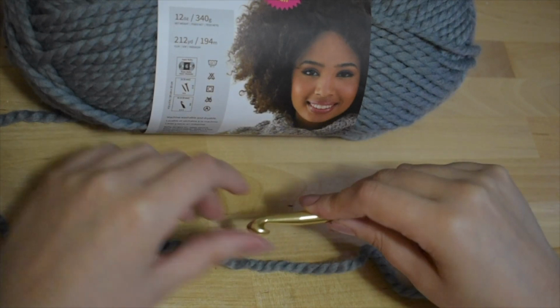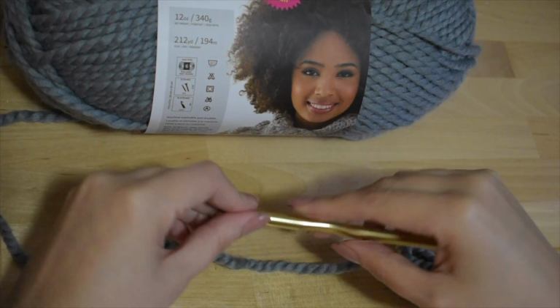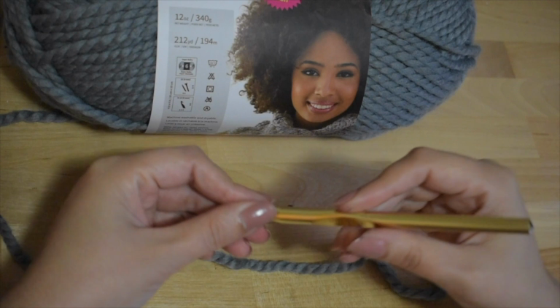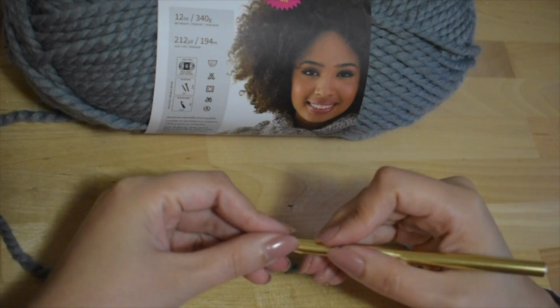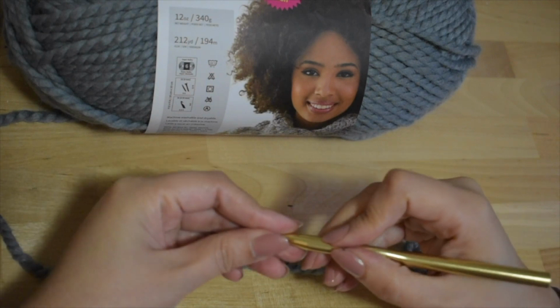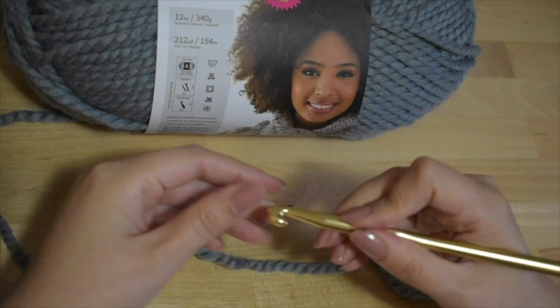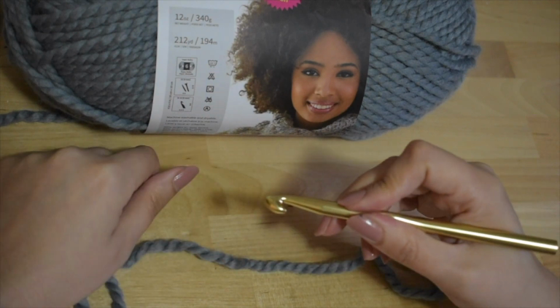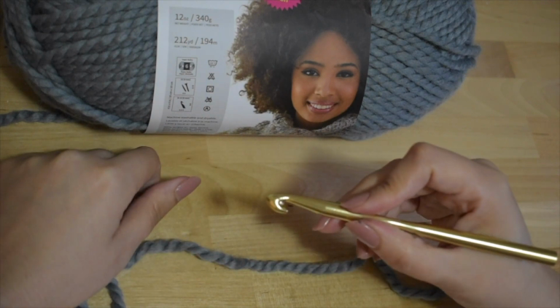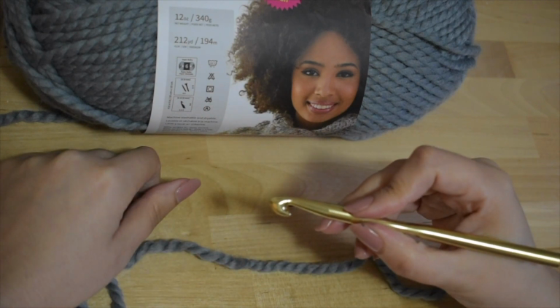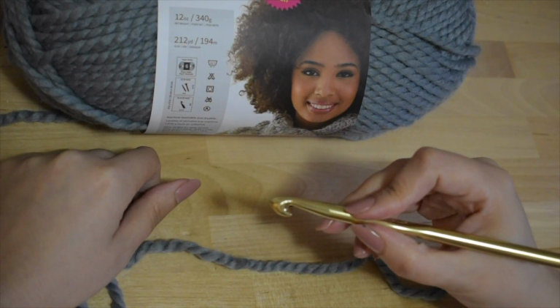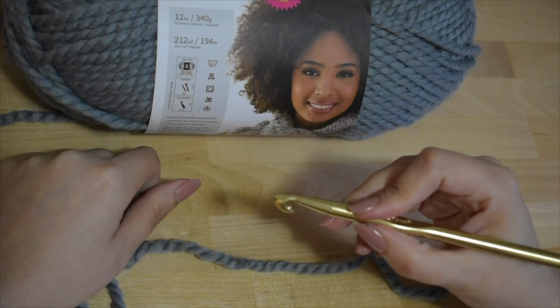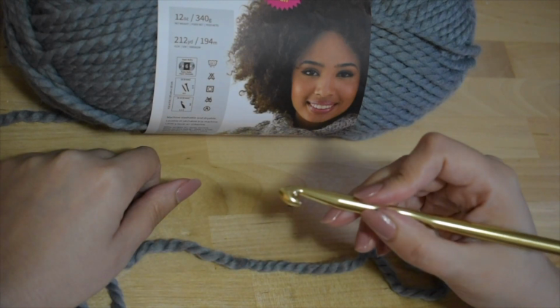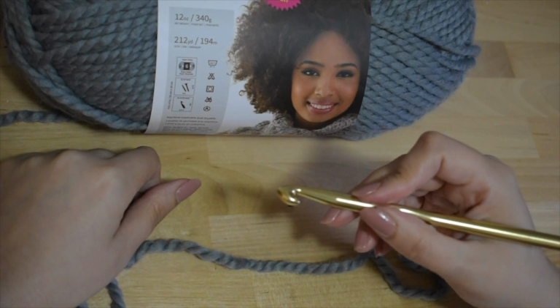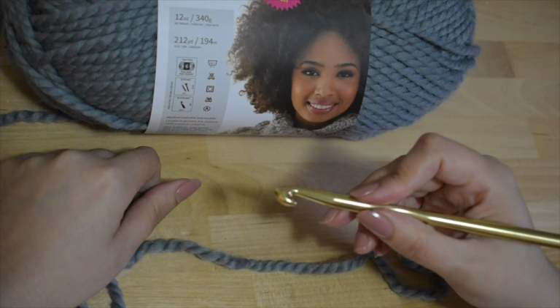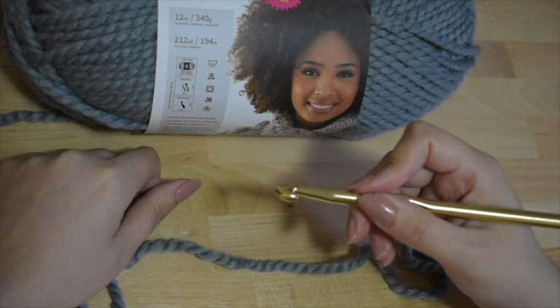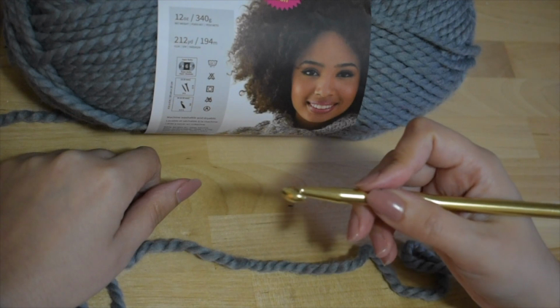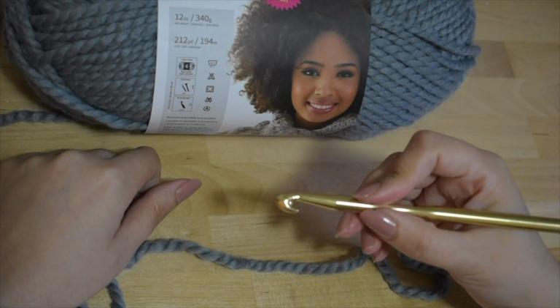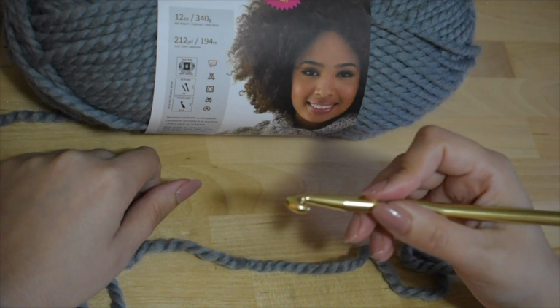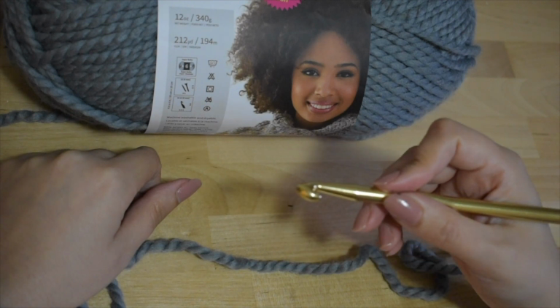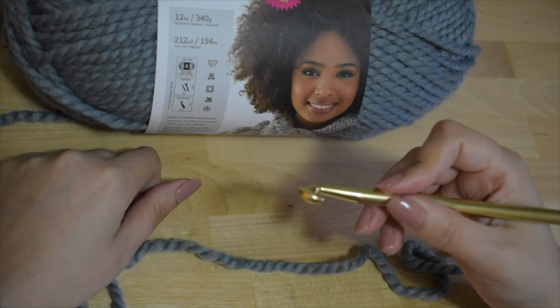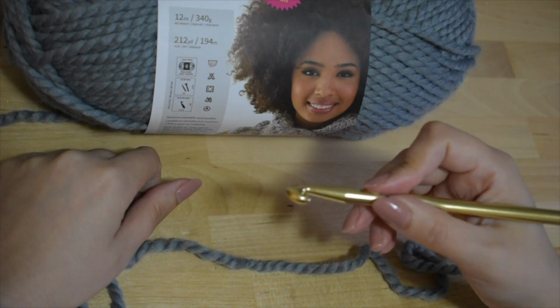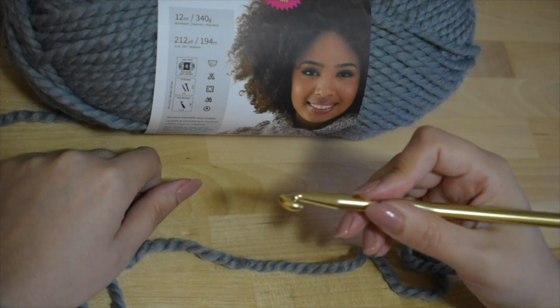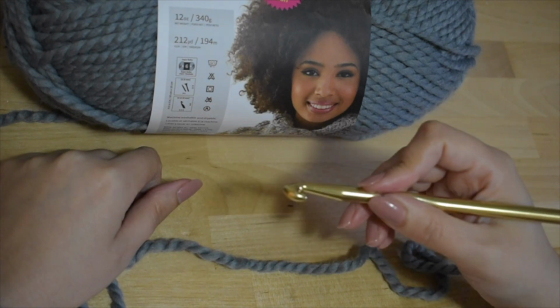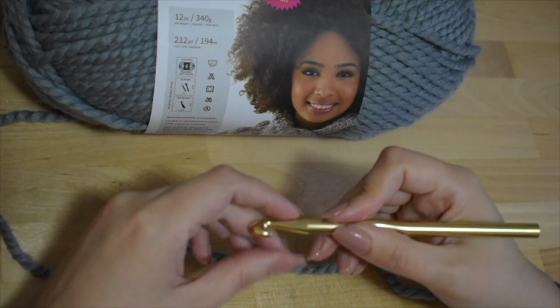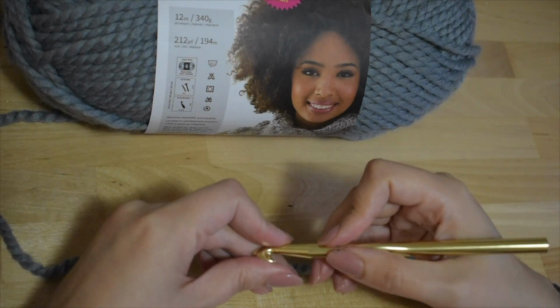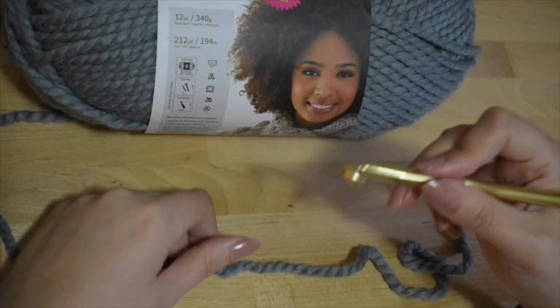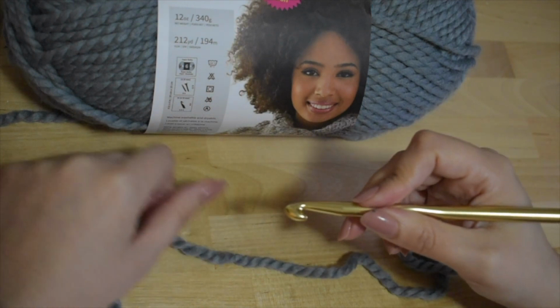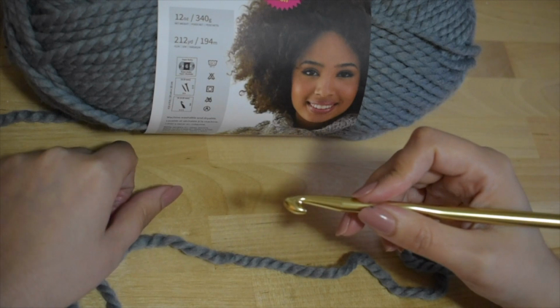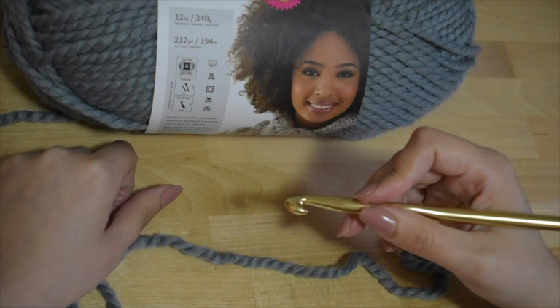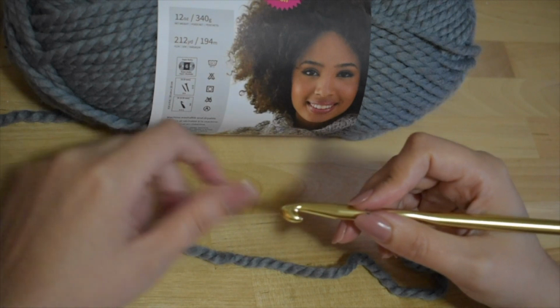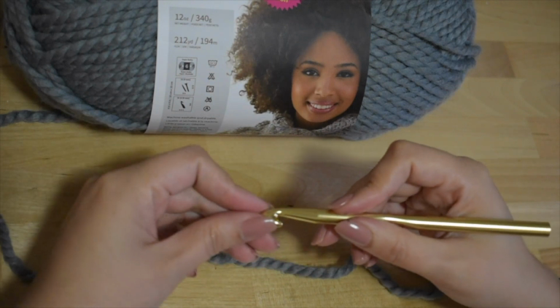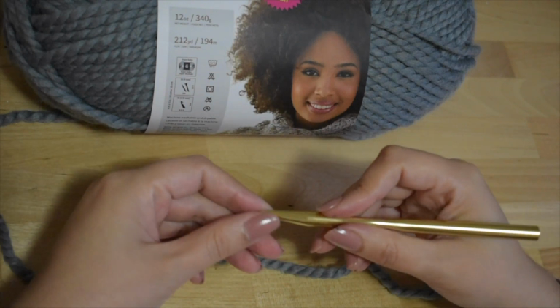But ultimately, what's best is to hold the hook in whatever way feels most comfortable to you. For me, I like to hold the hook this way.